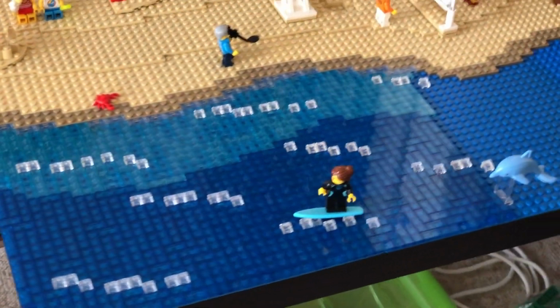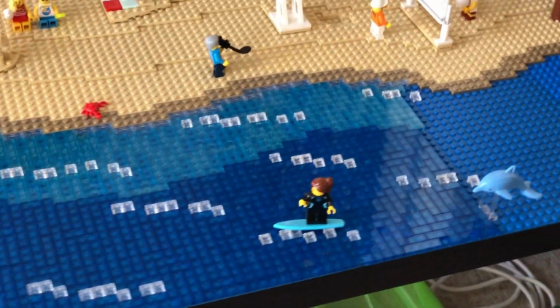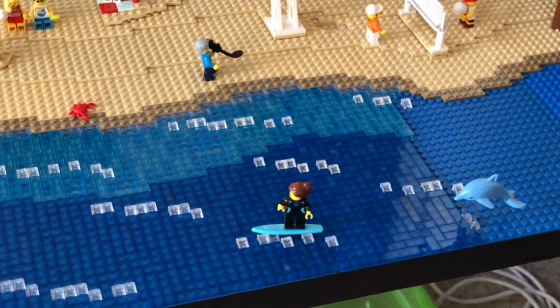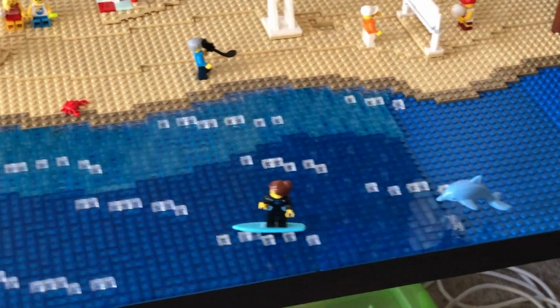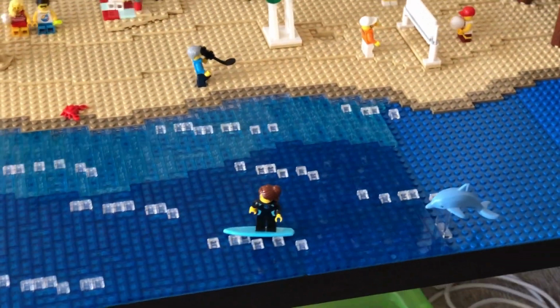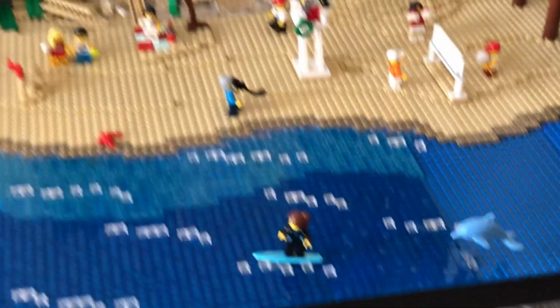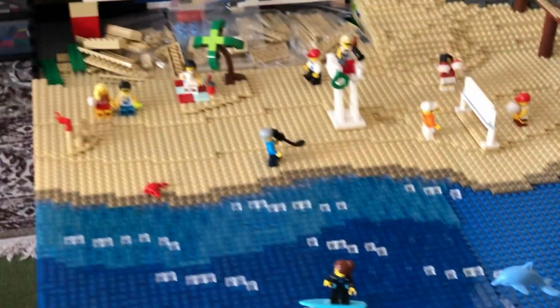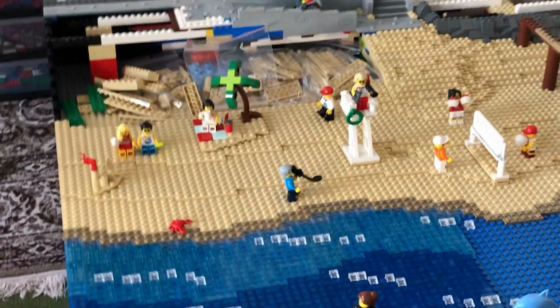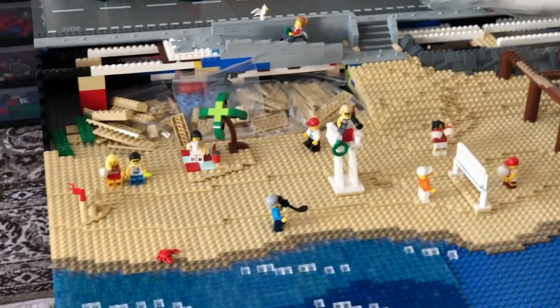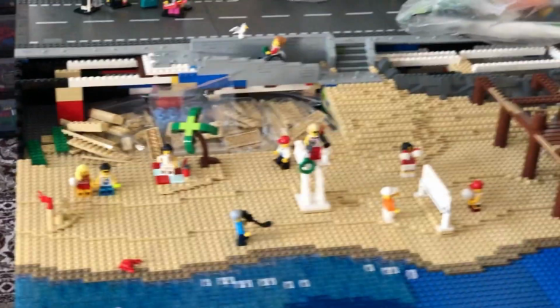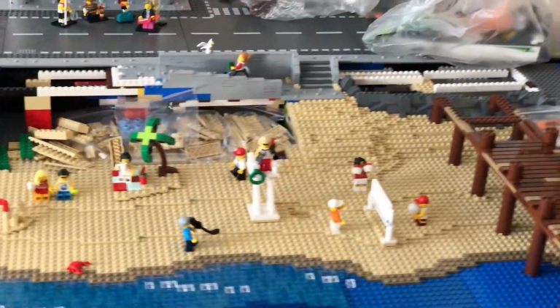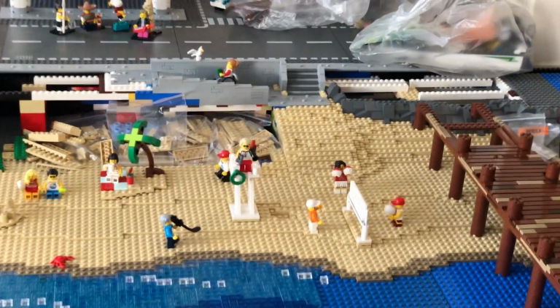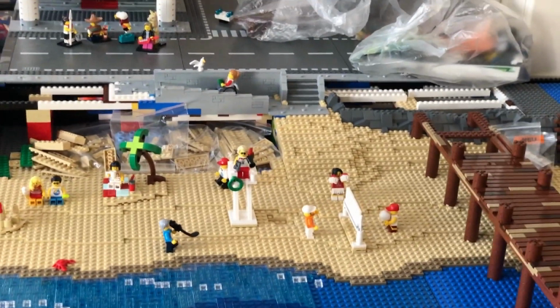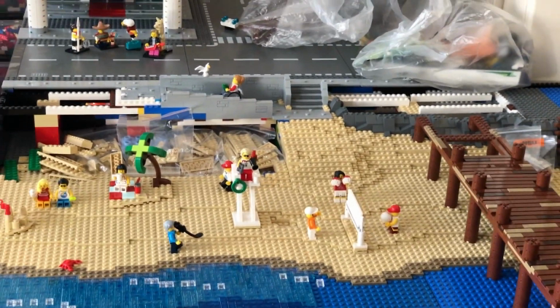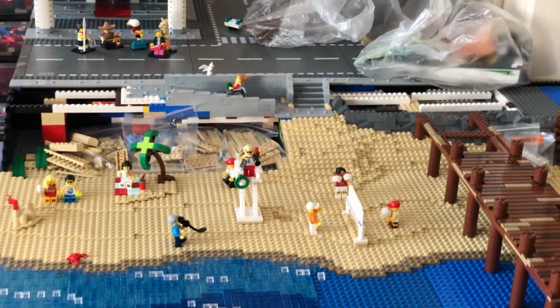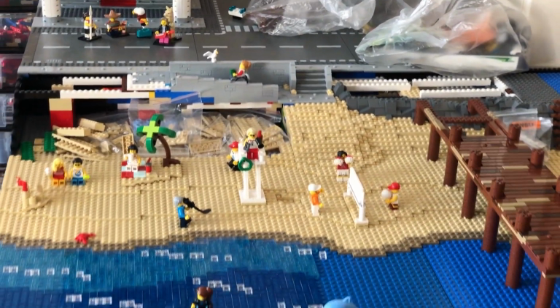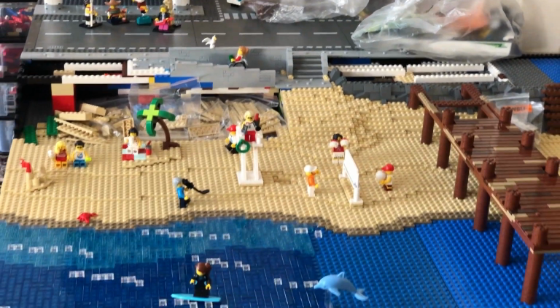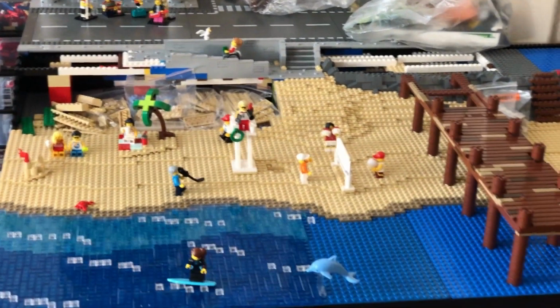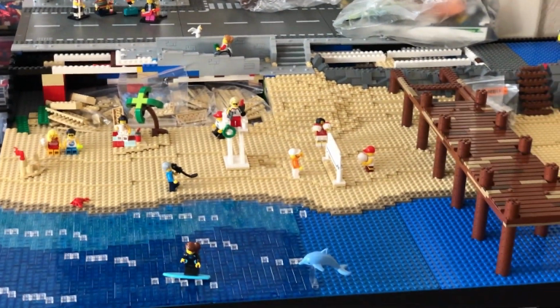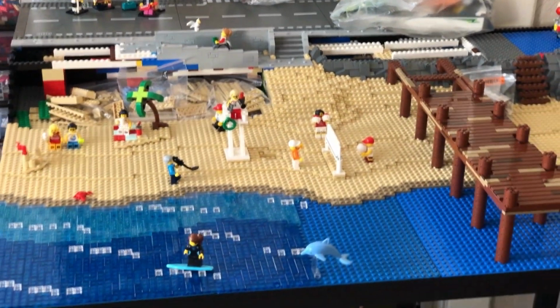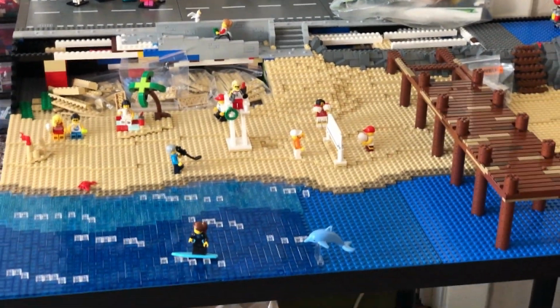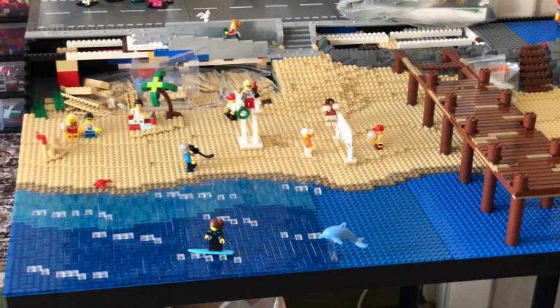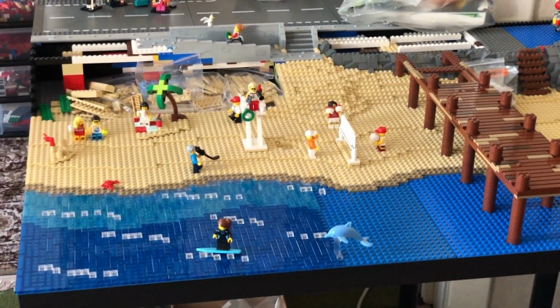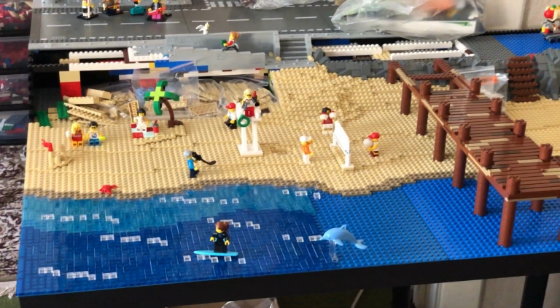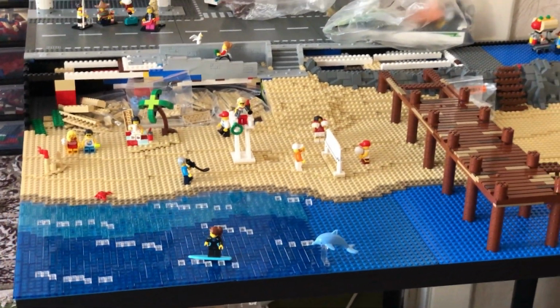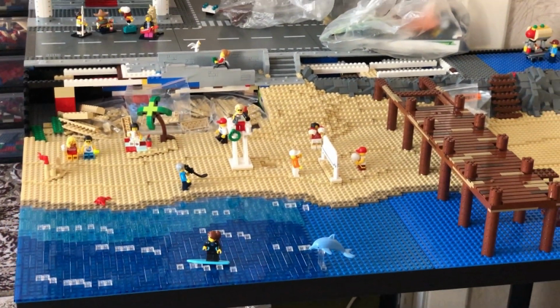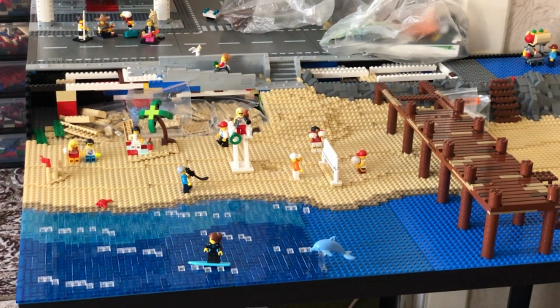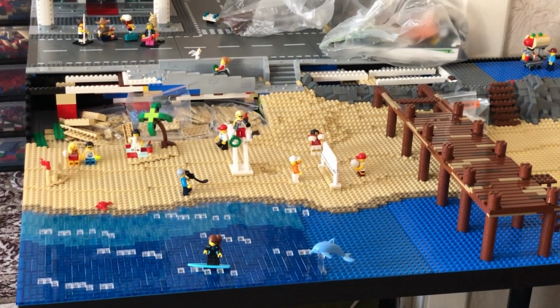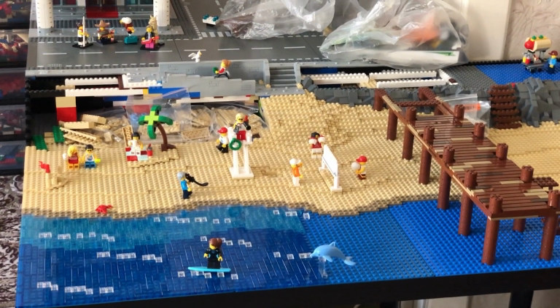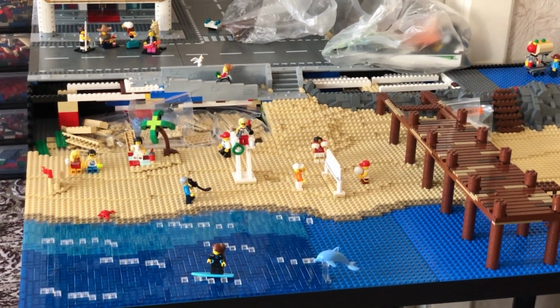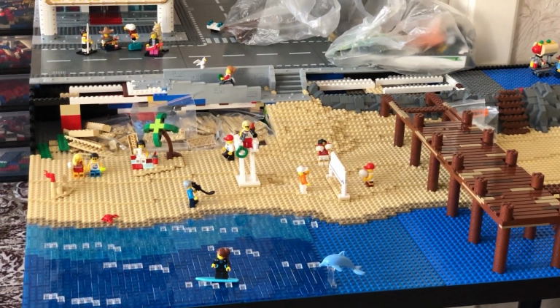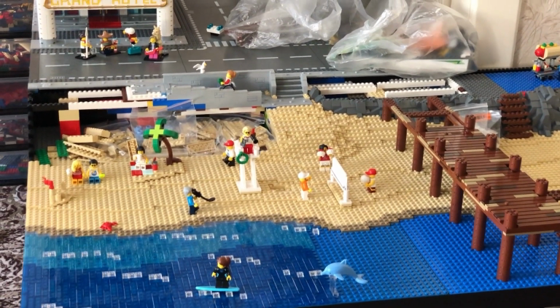That's it for today. I hope you enjoyed this beach update, the city update. I'll see you in the next one. Goodbye.